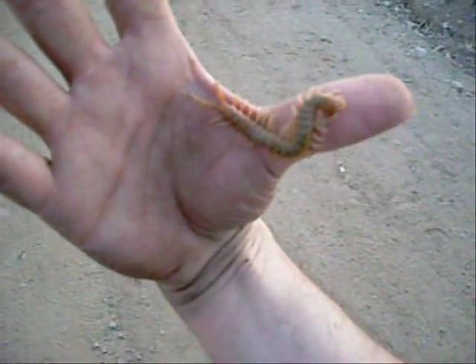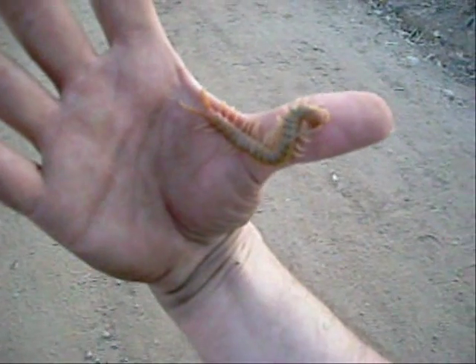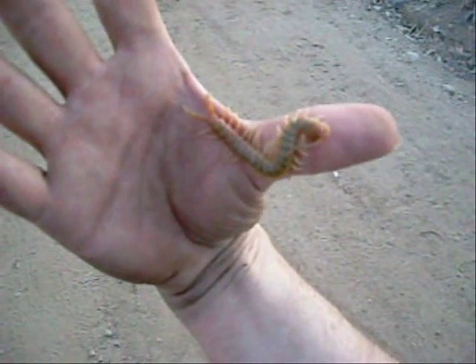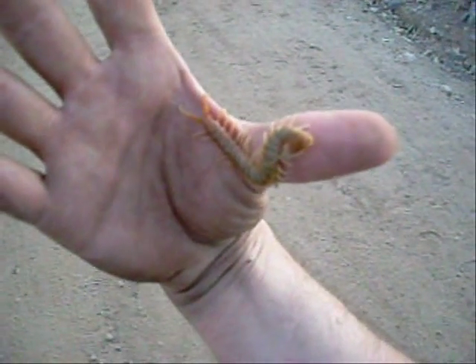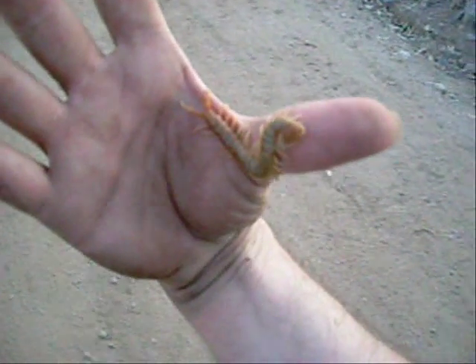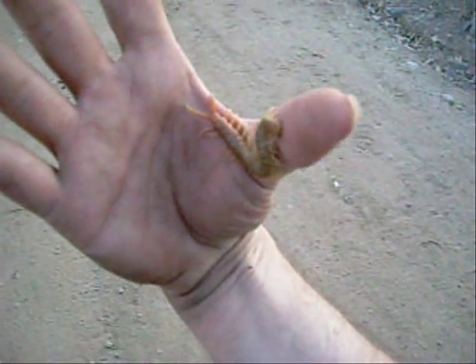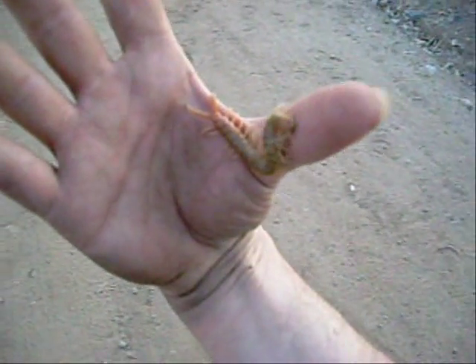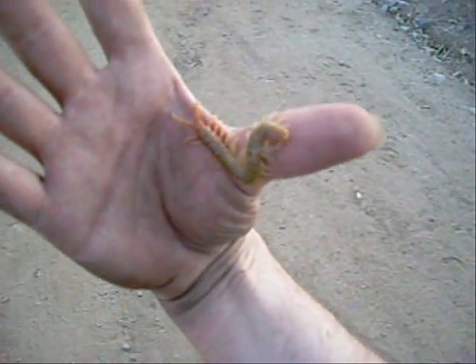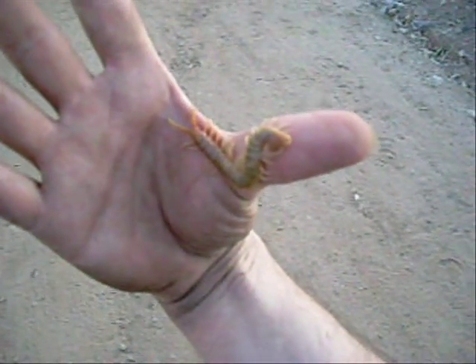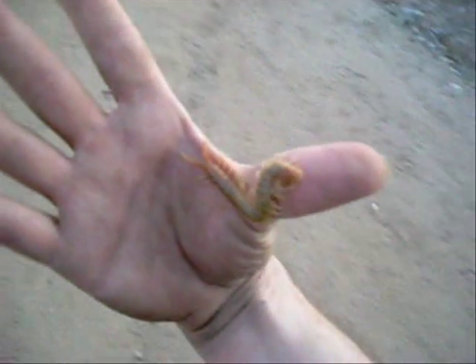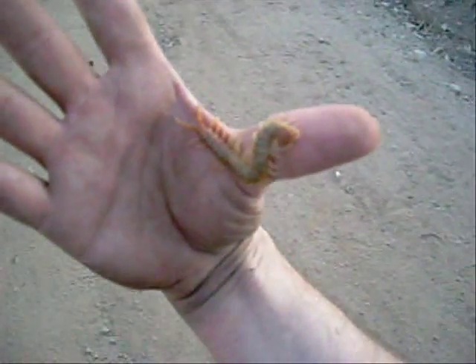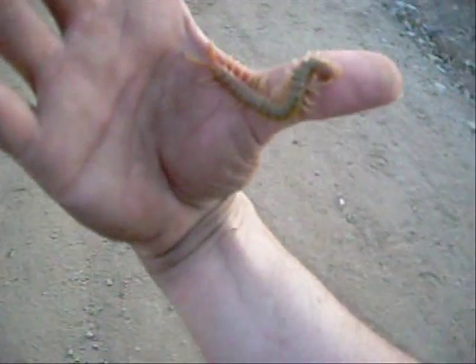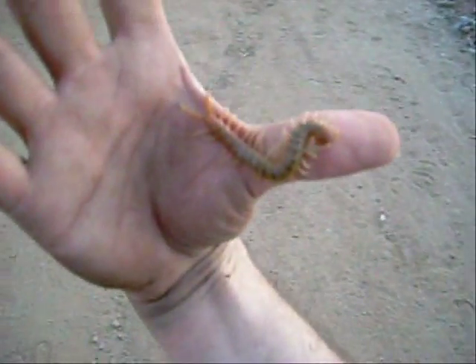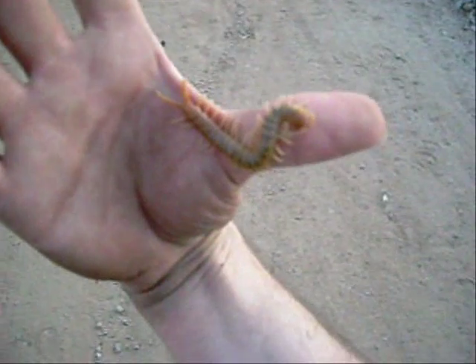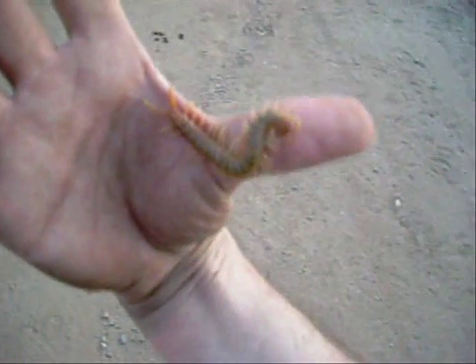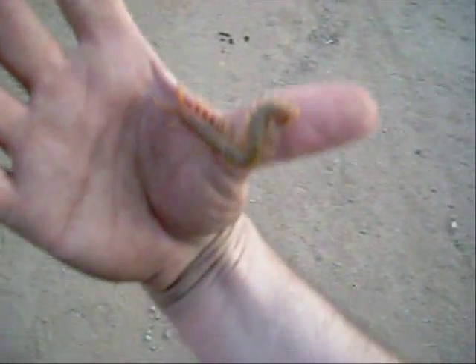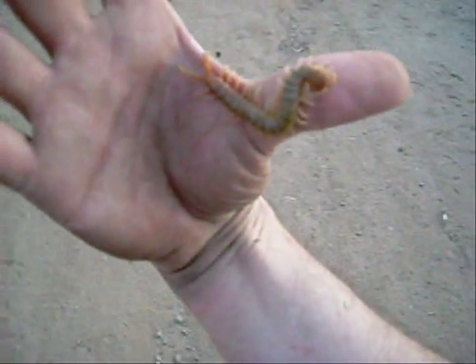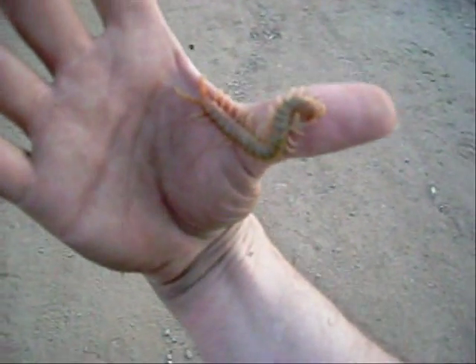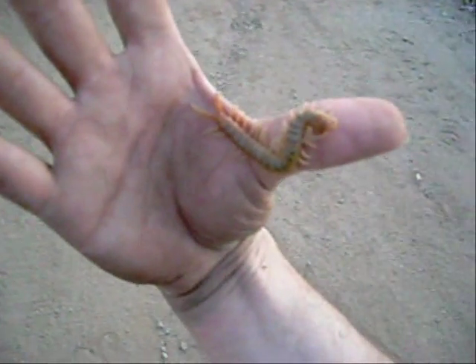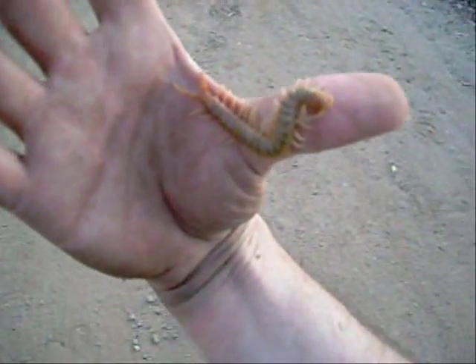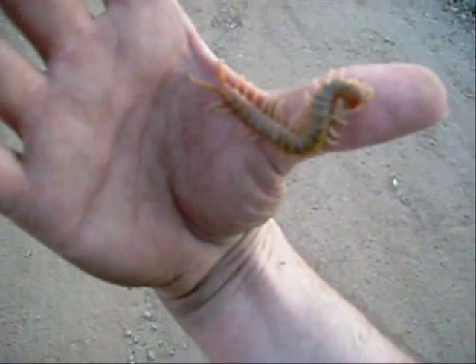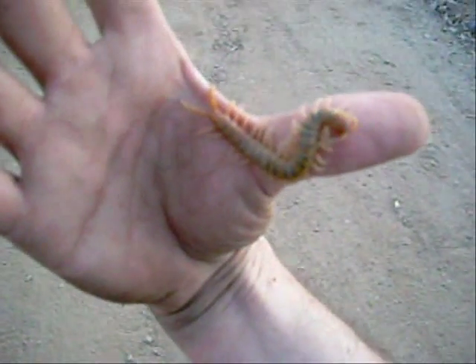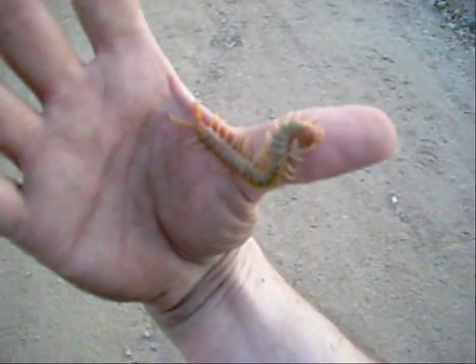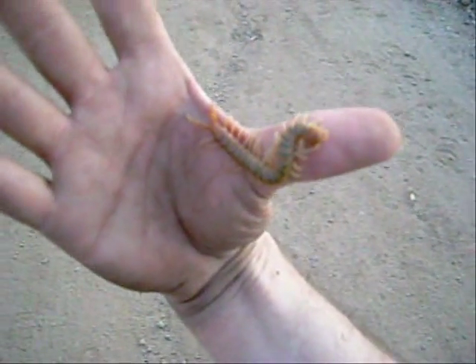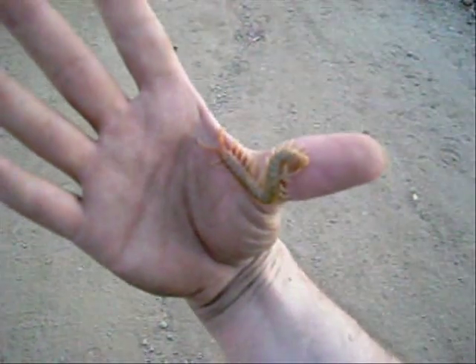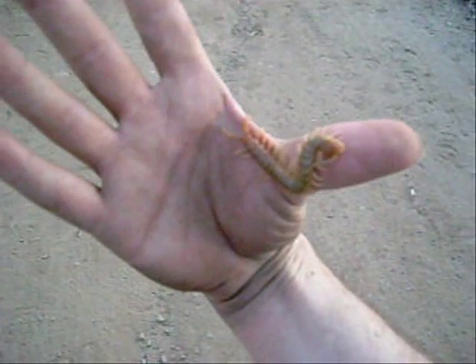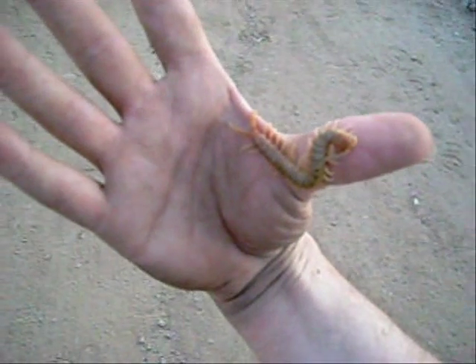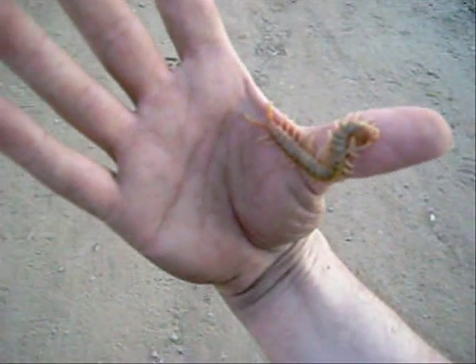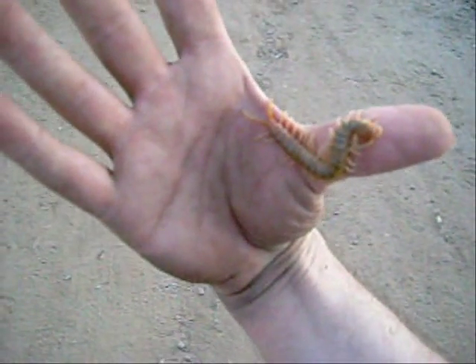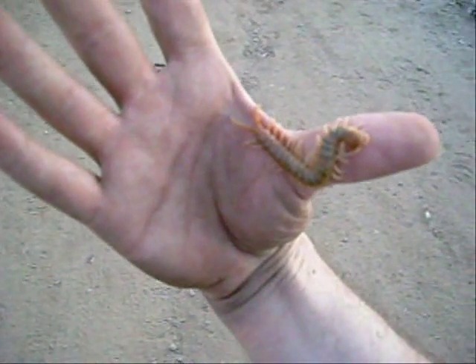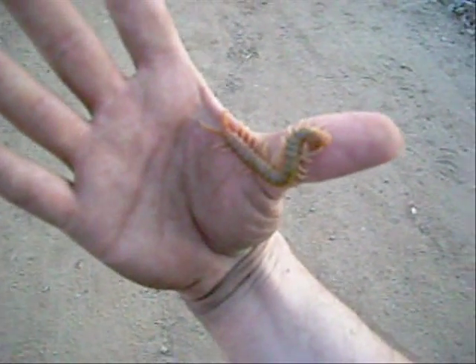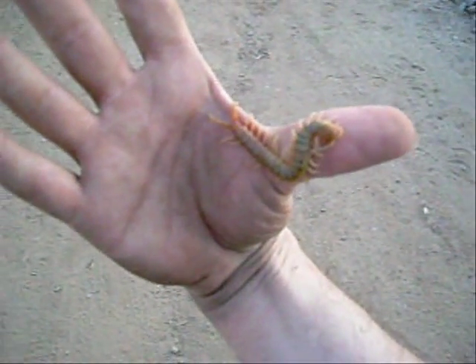Their venom isn't really dangerous to people. It doesn't actually cause any venom pain for me — it just gives me local swelling. But a number of people I know that have been bit by them definitely feel local pain.